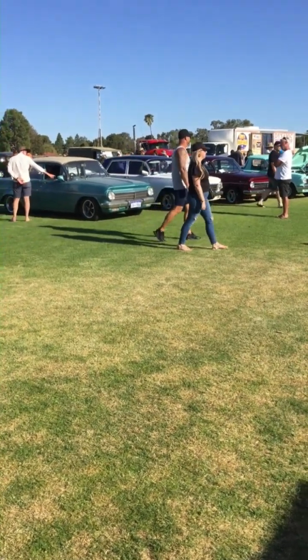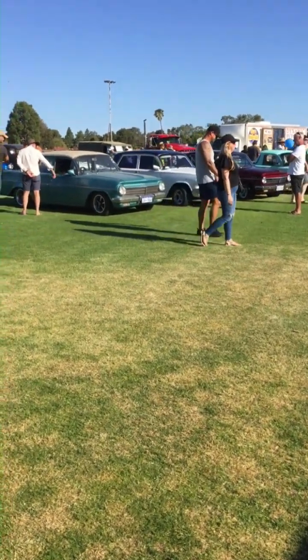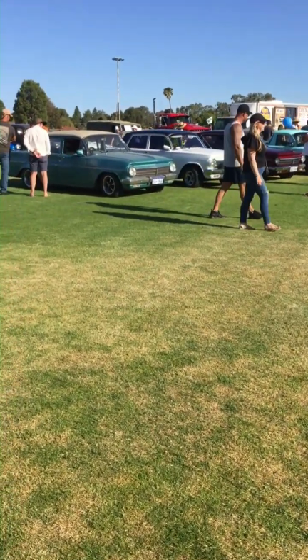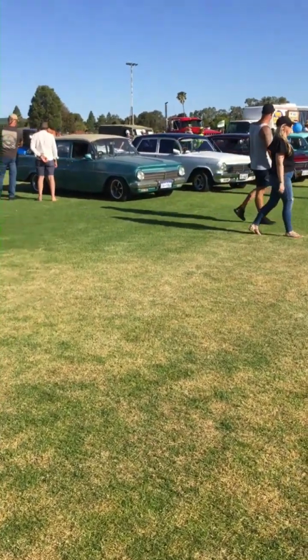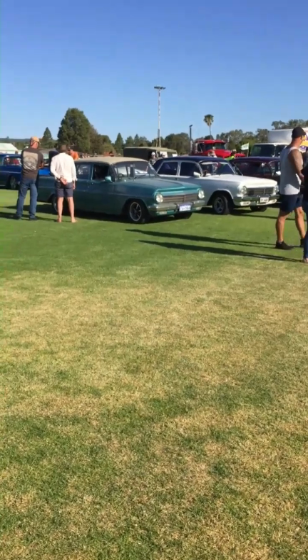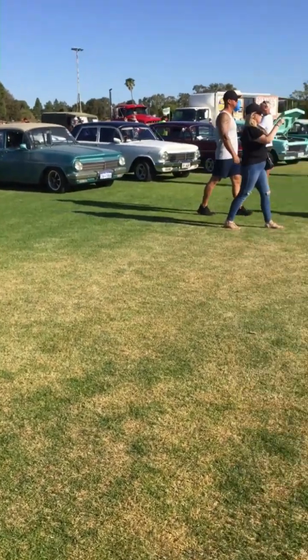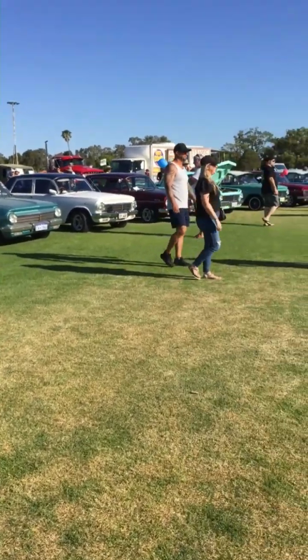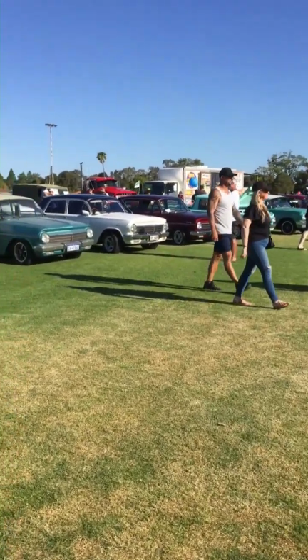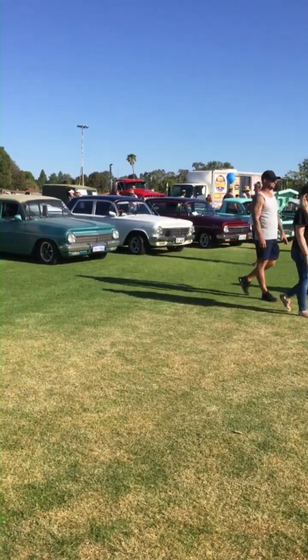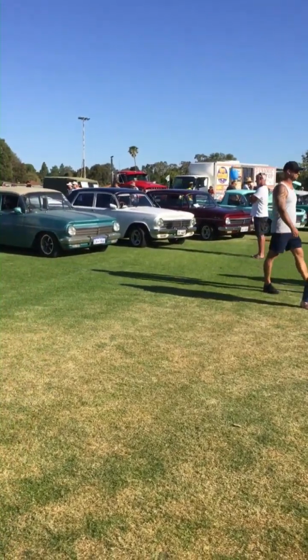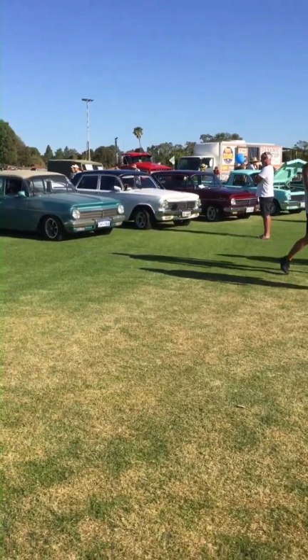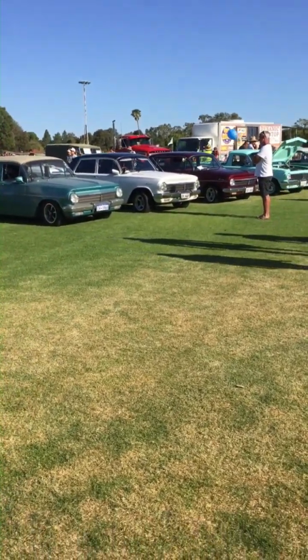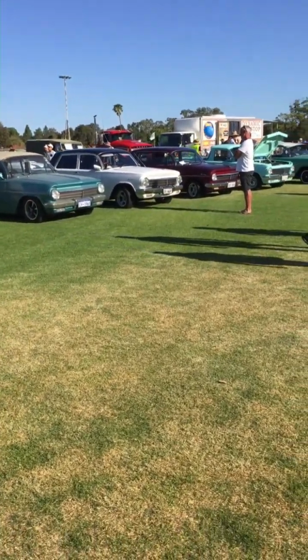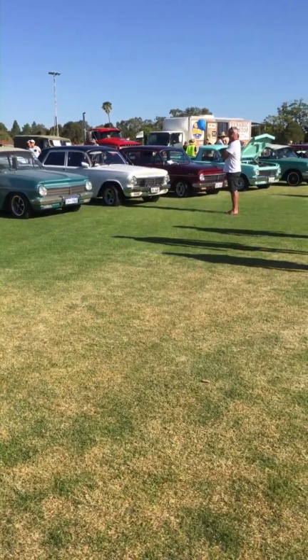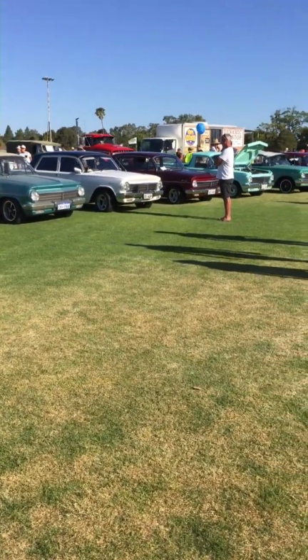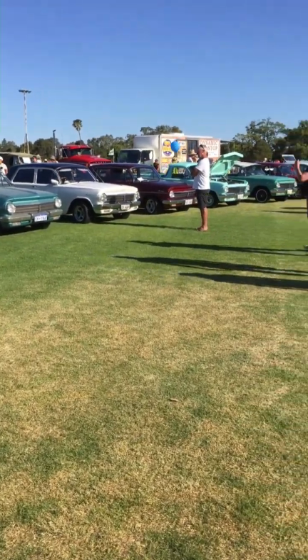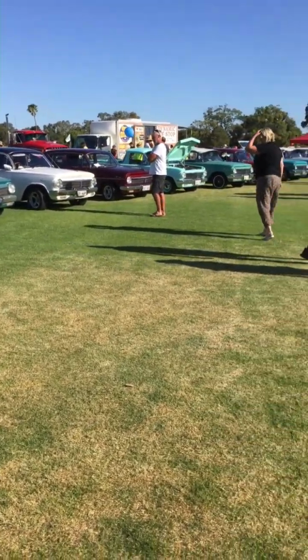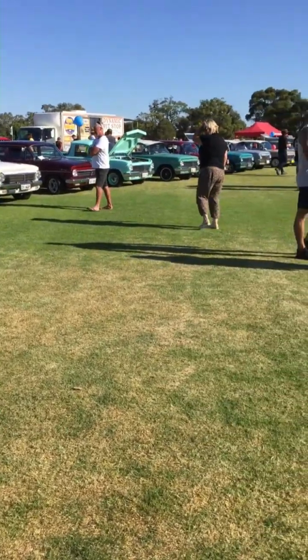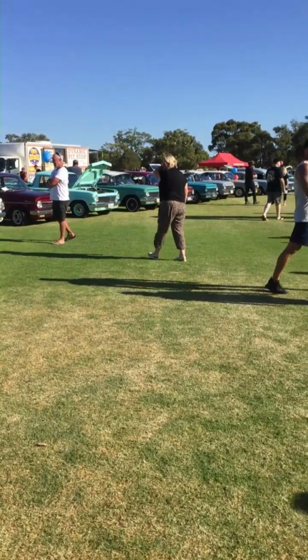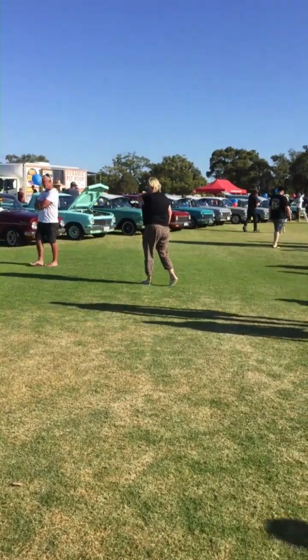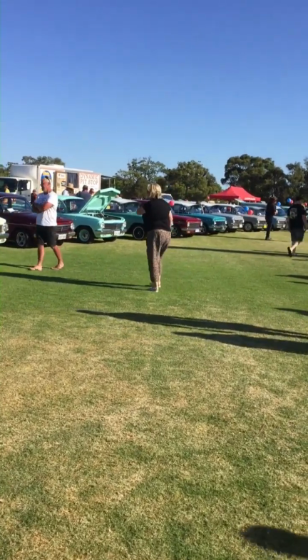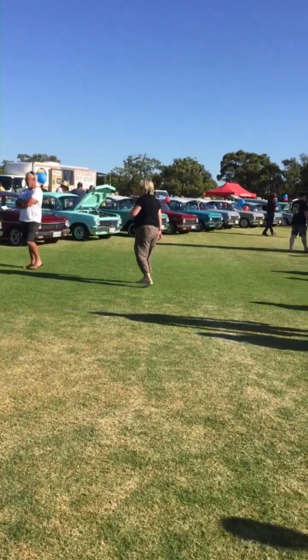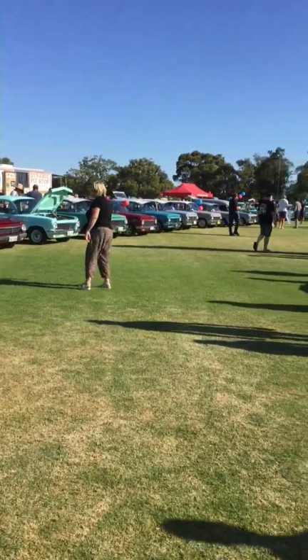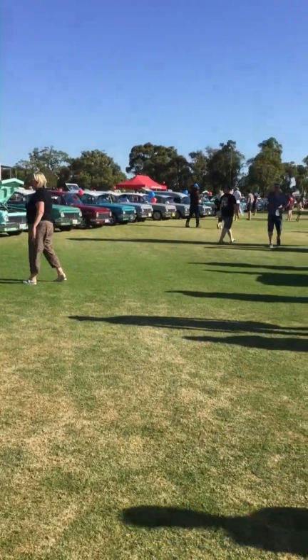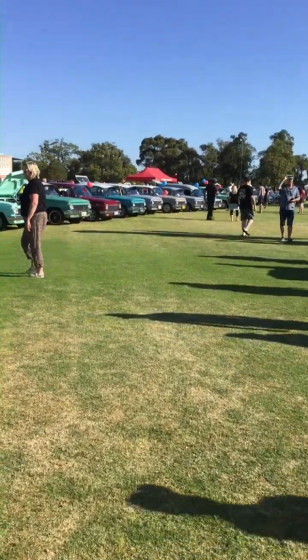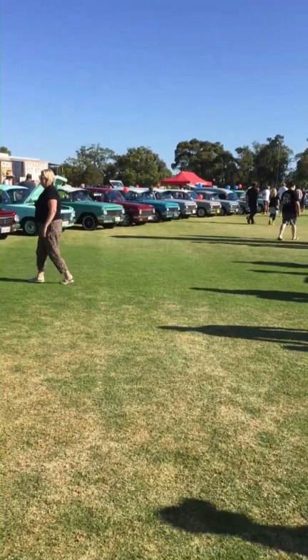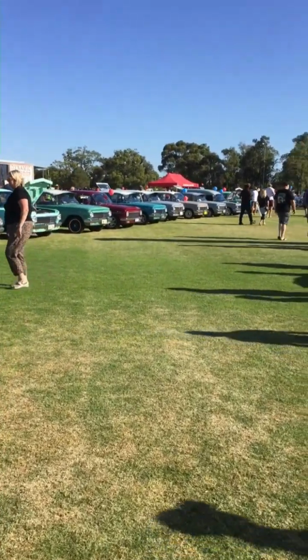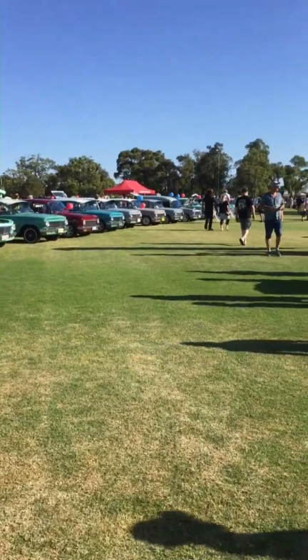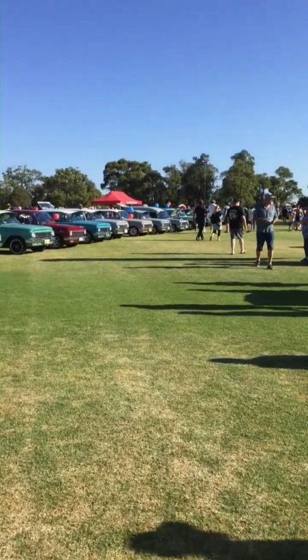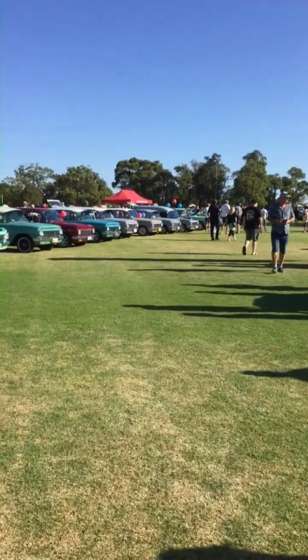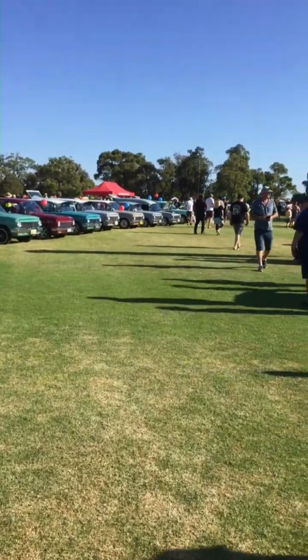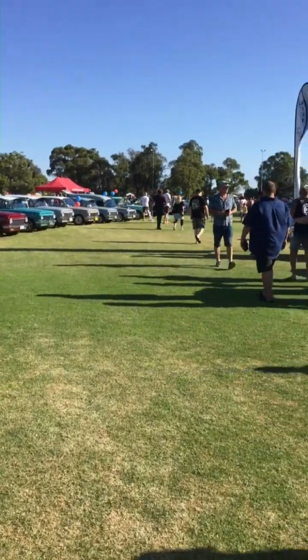Hi and welcome back to John Collins Classics. Today, something slightly different — we're in Western Australia at a car meet. We'll have a look and see what's going on here.